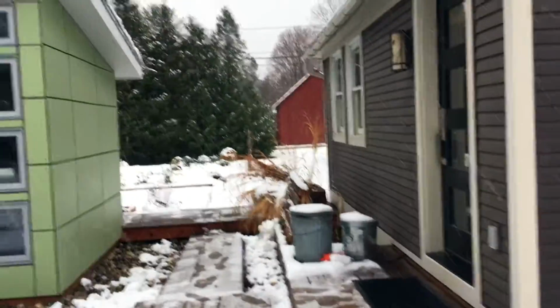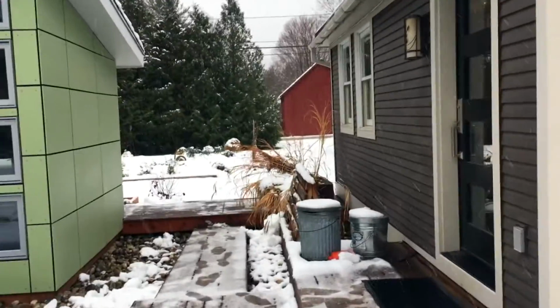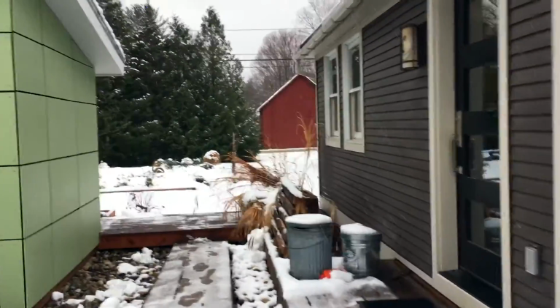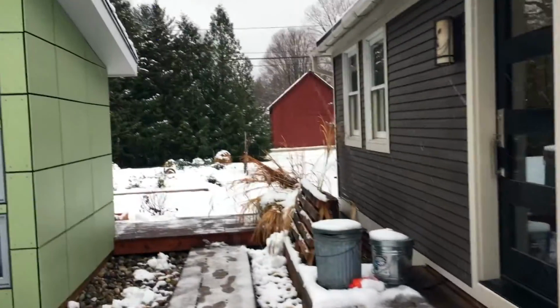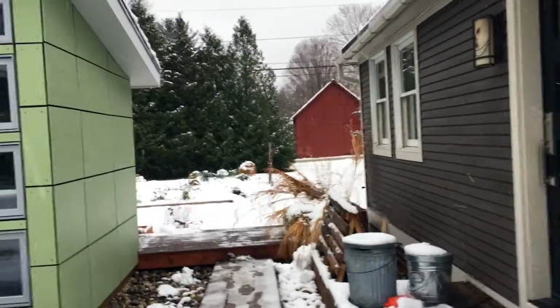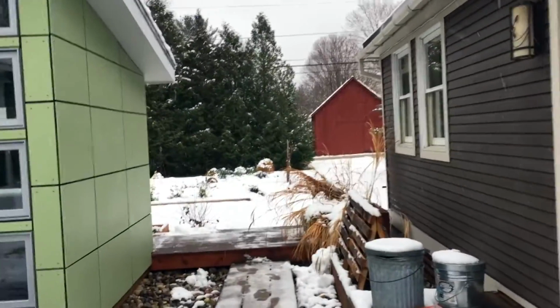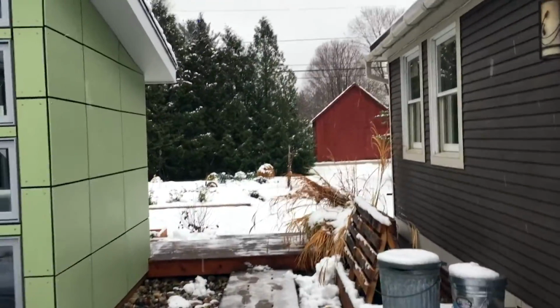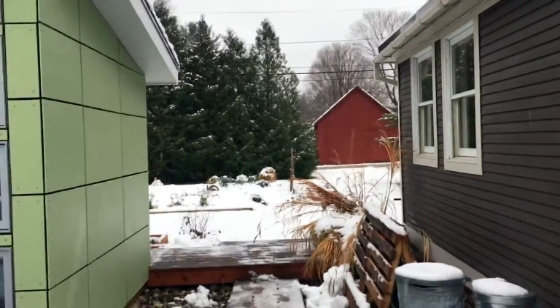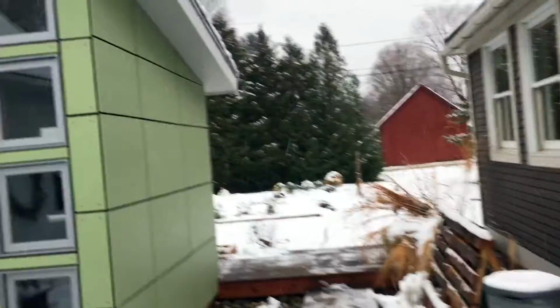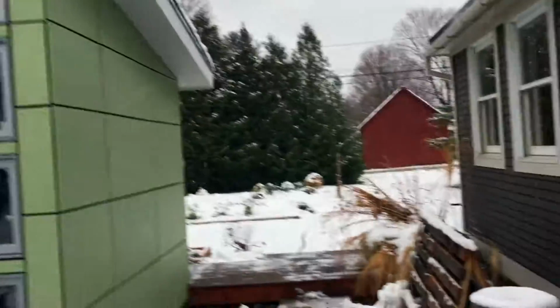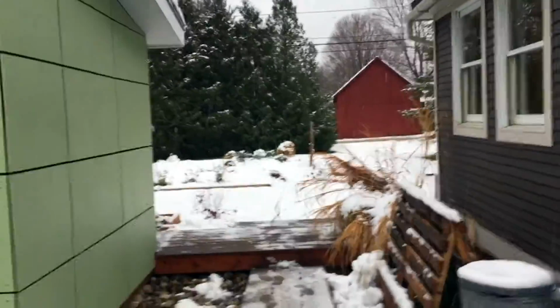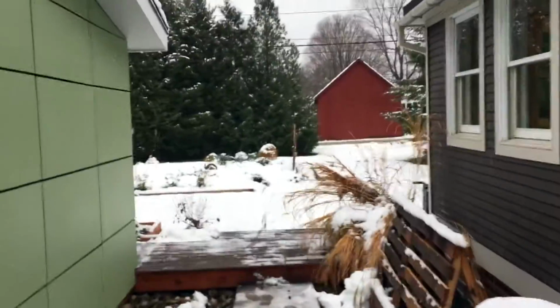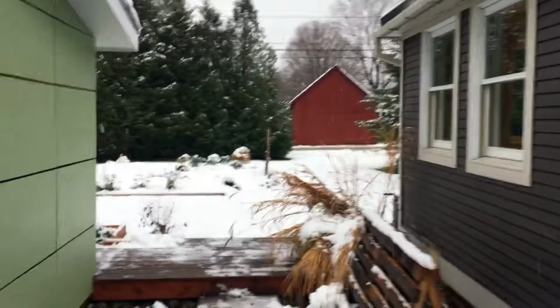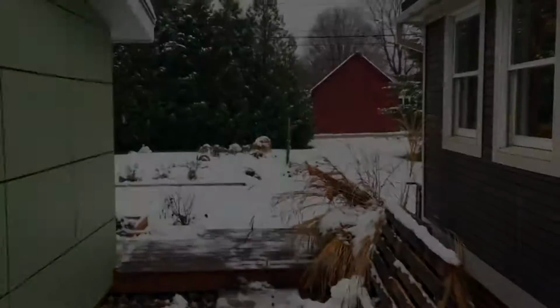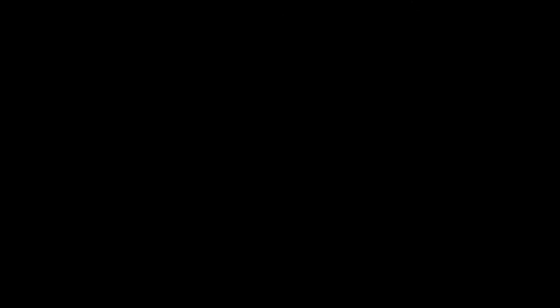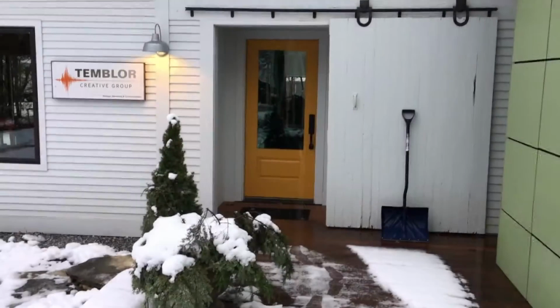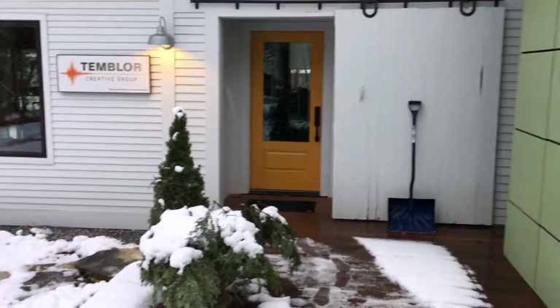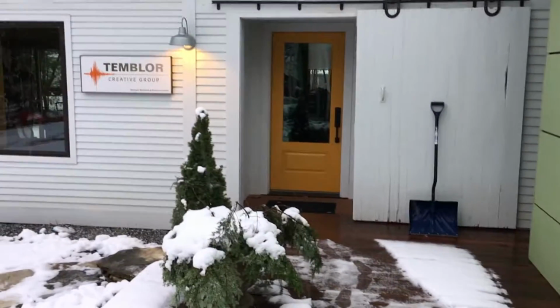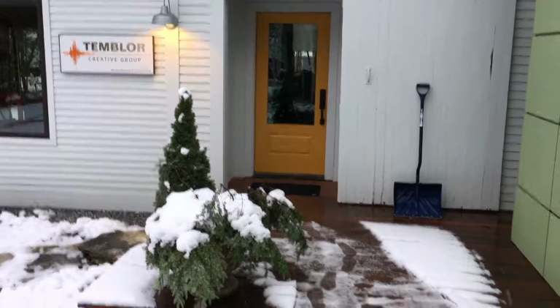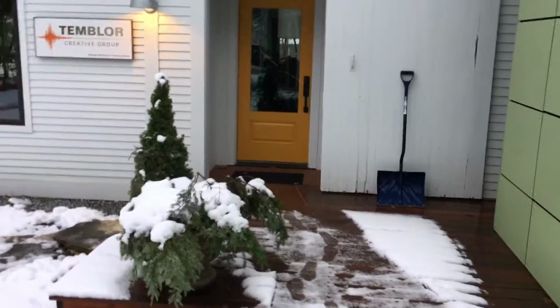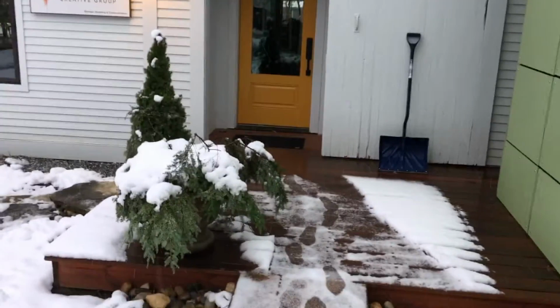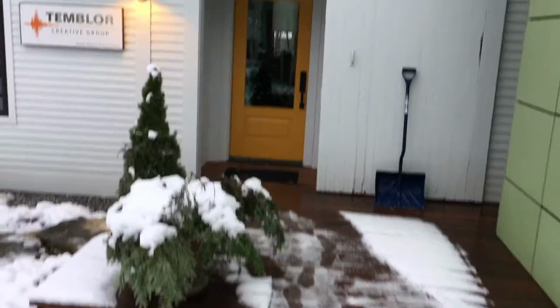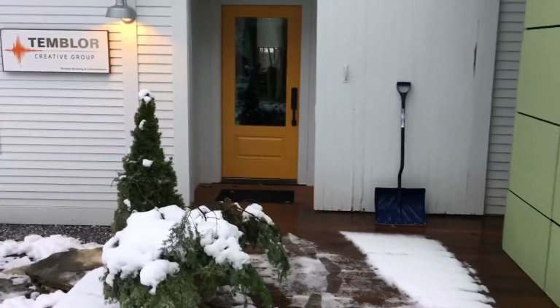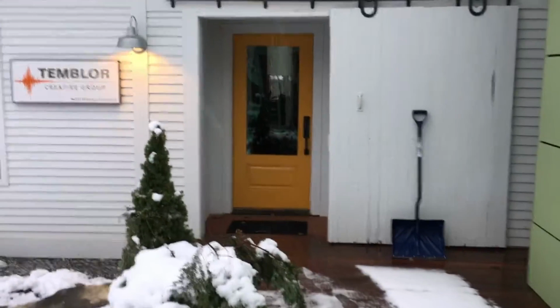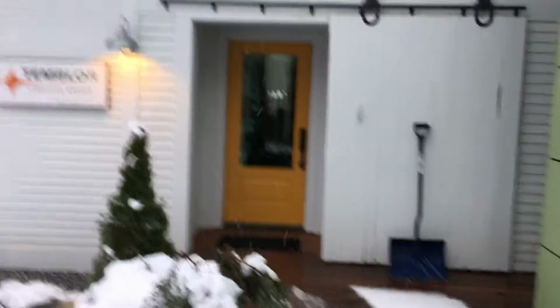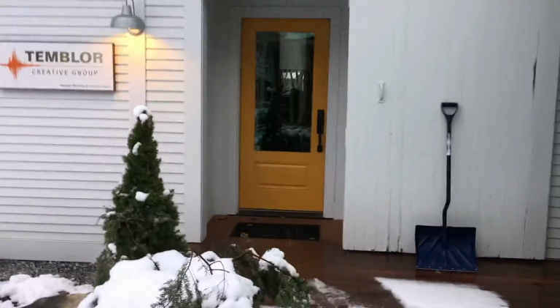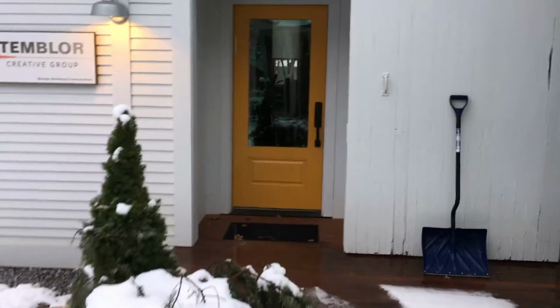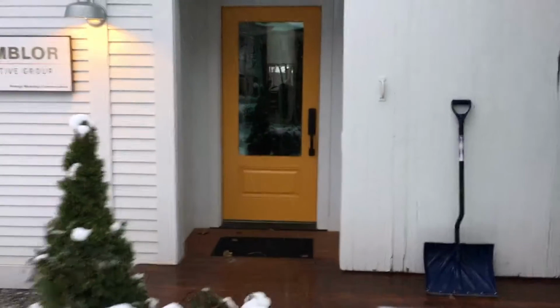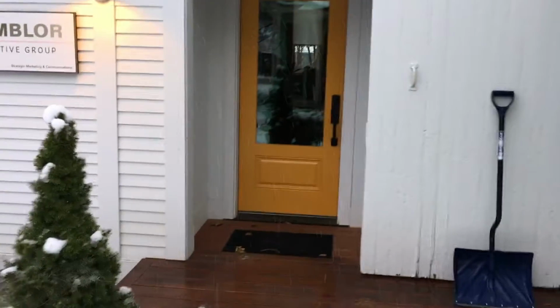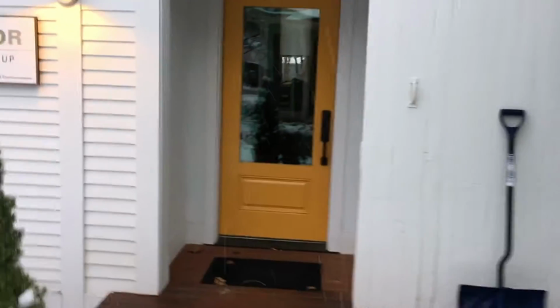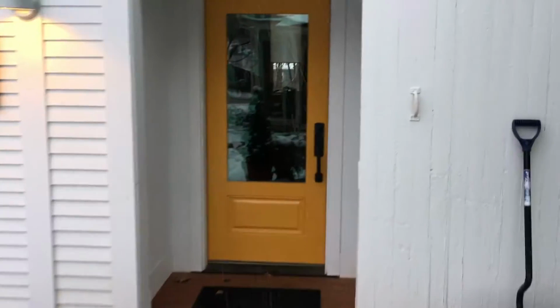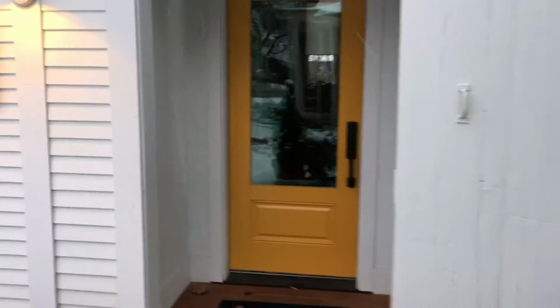And here's our backyard. Well, it's cold outside. Margaret would like to go in. So let's go in the office and I'll show you around in there.